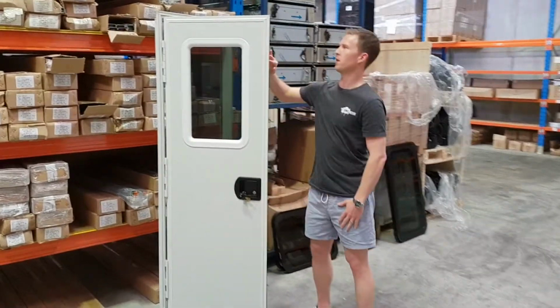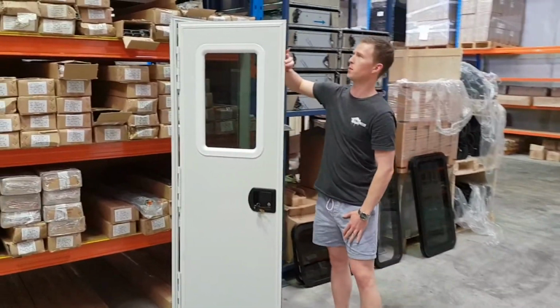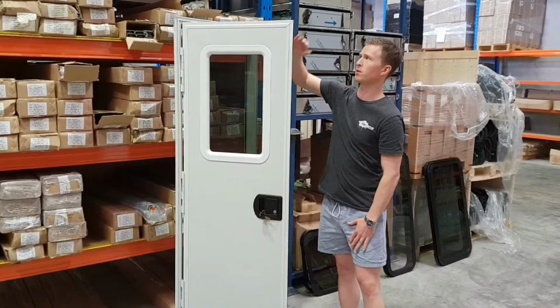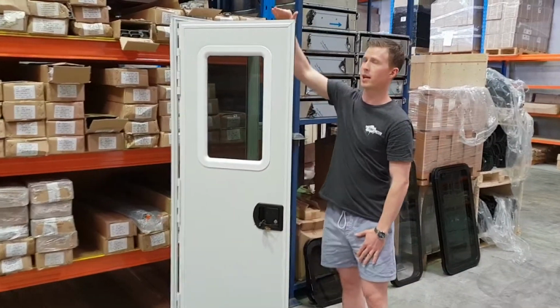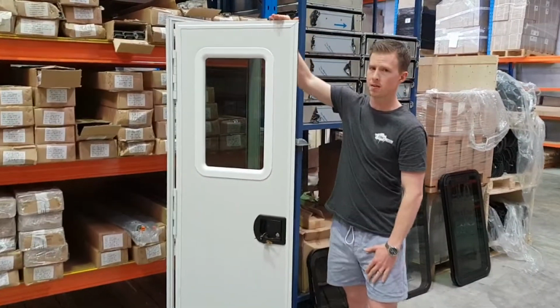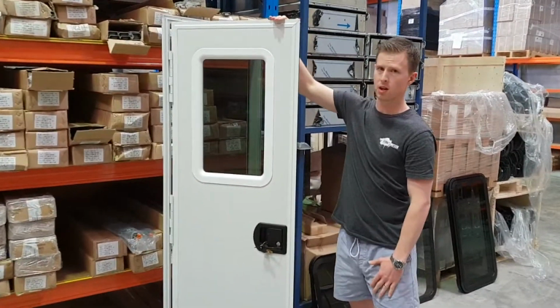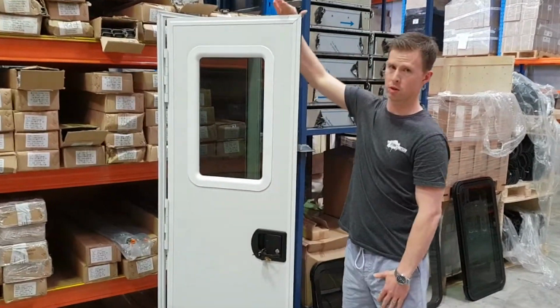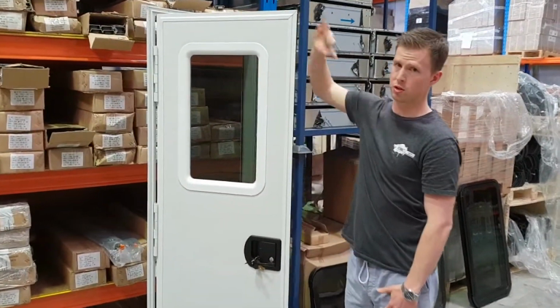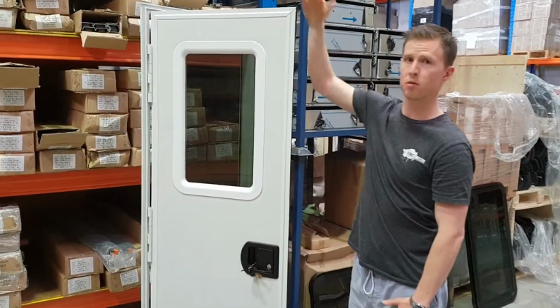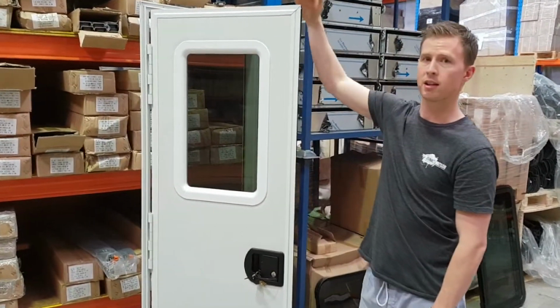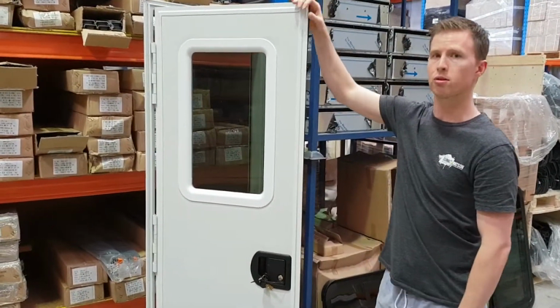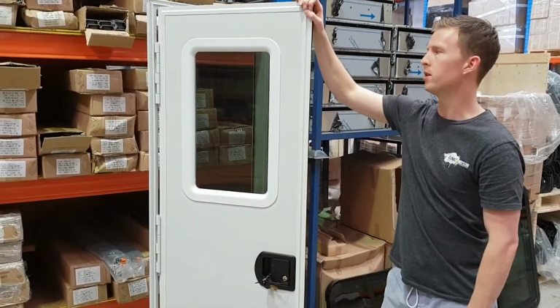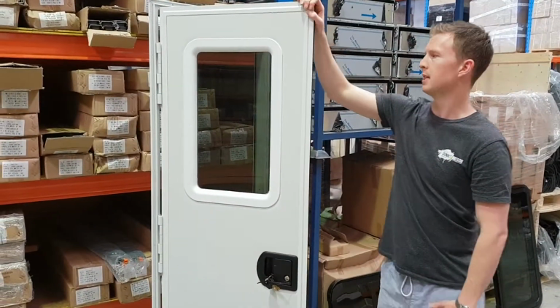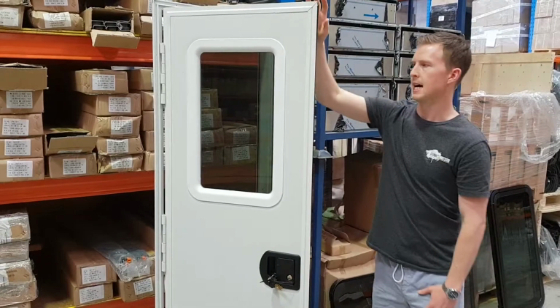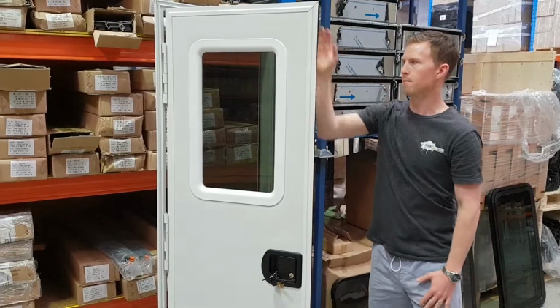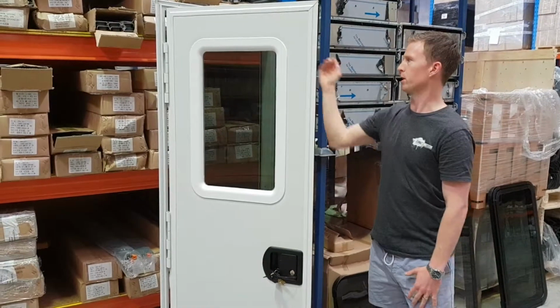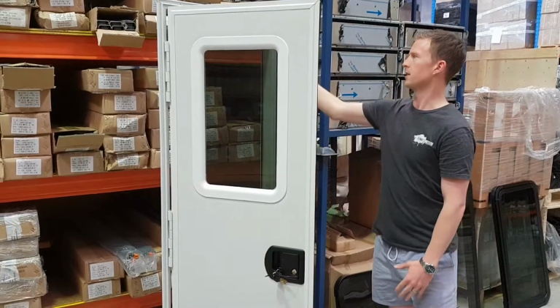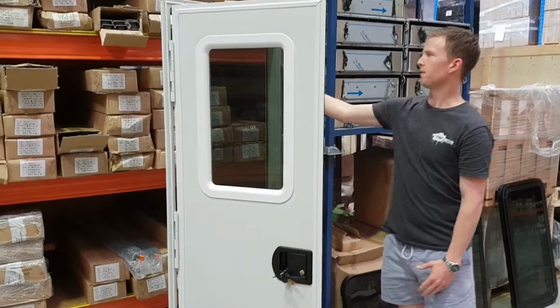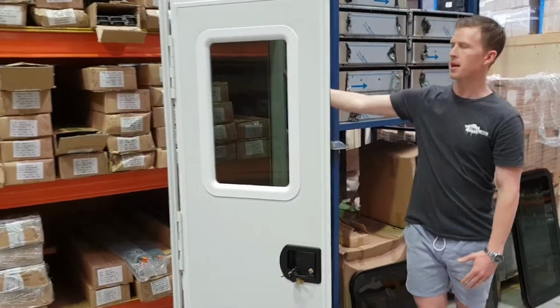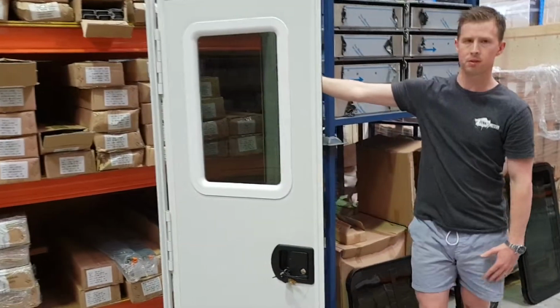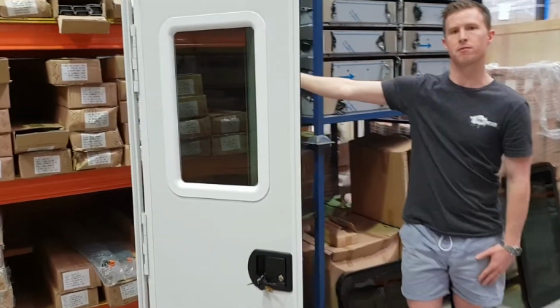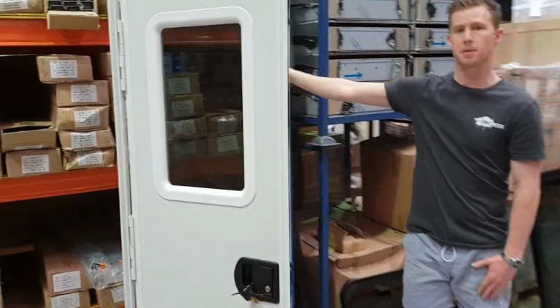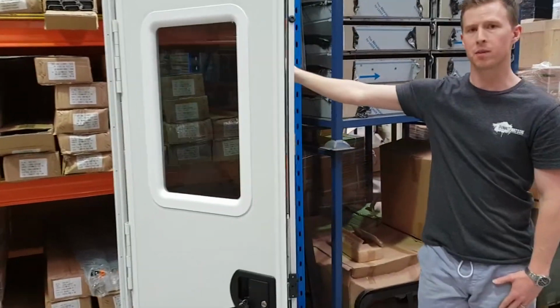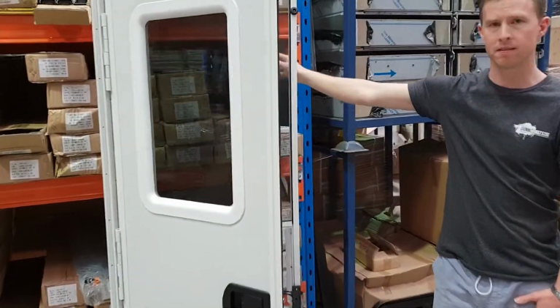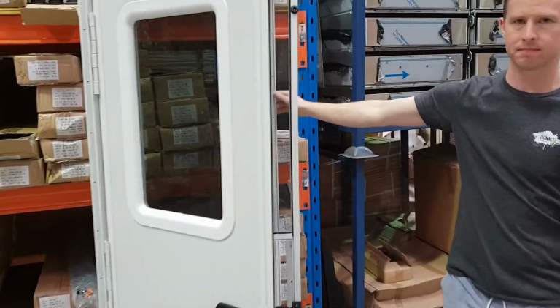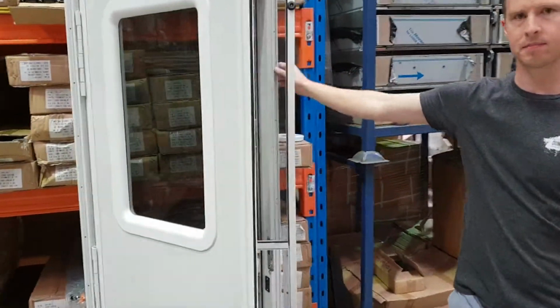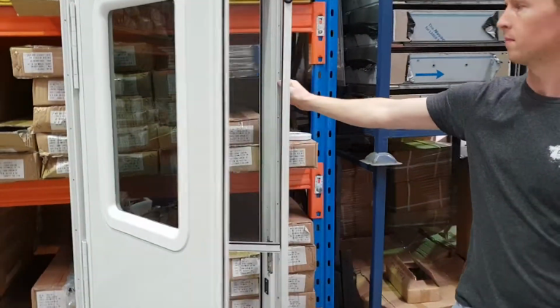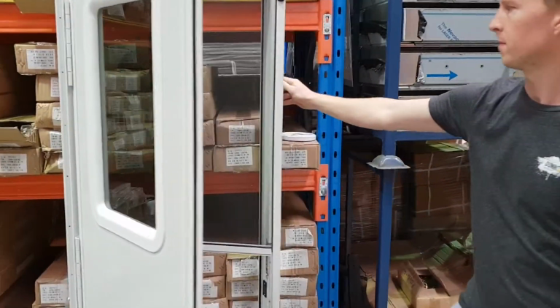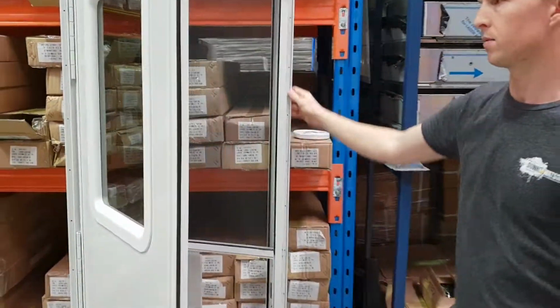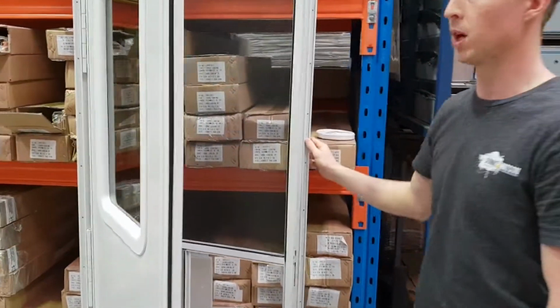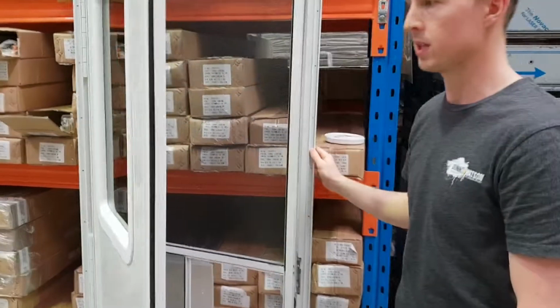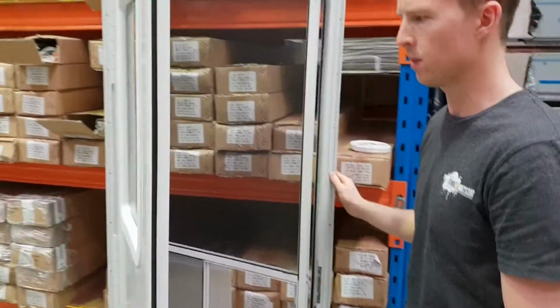Firstly we've got square corner, and we also do them in a rounded corner option. With regard to the frame, we do the frame in black and white. There's a framing option there as well.